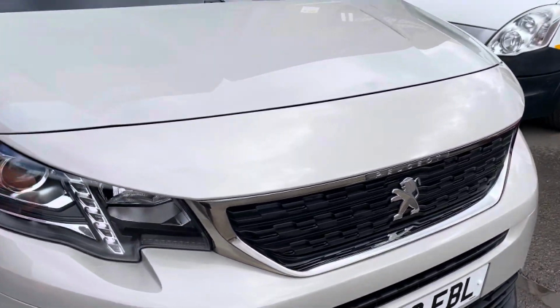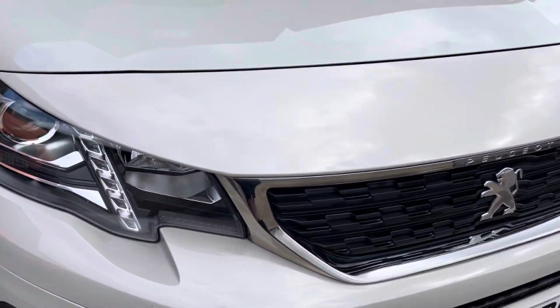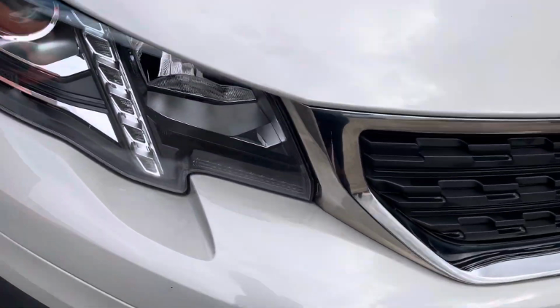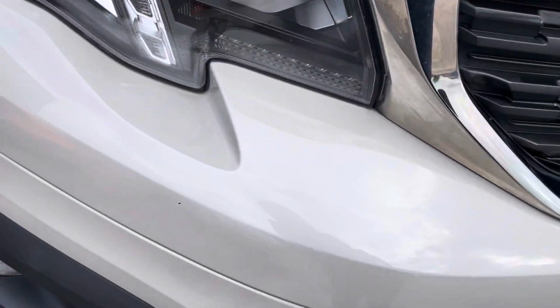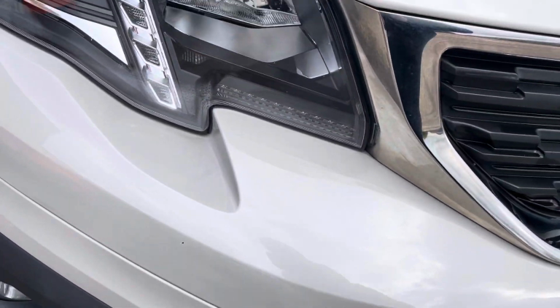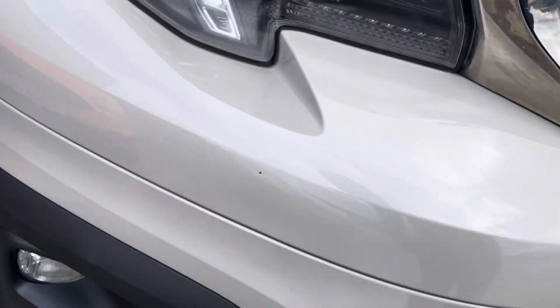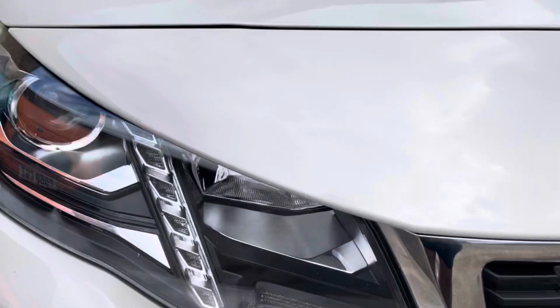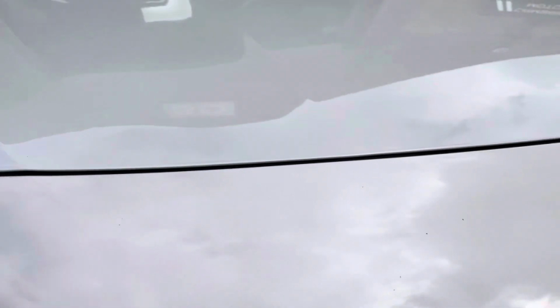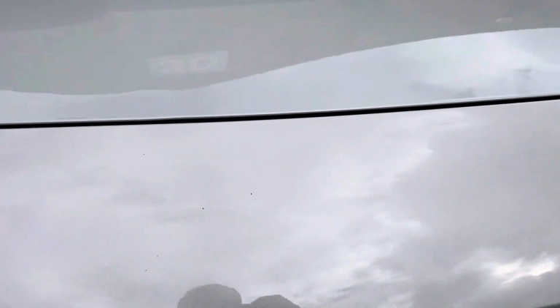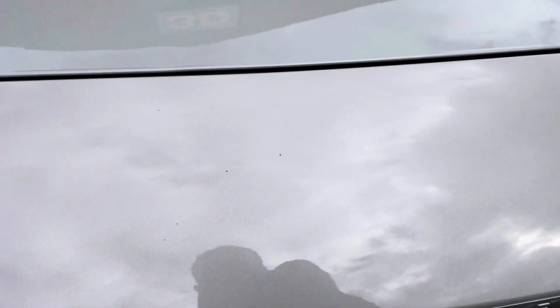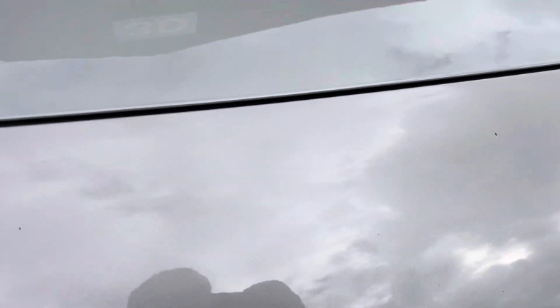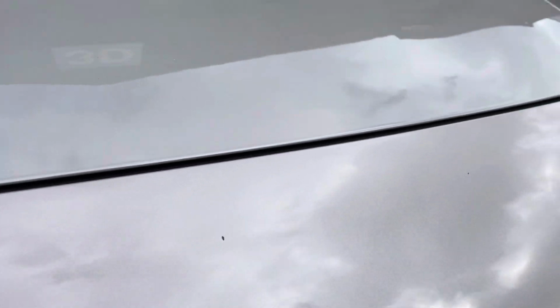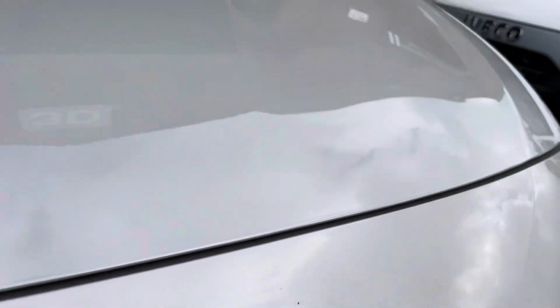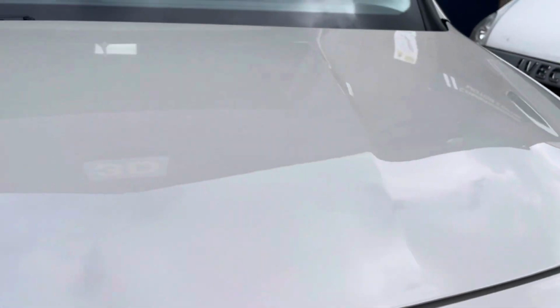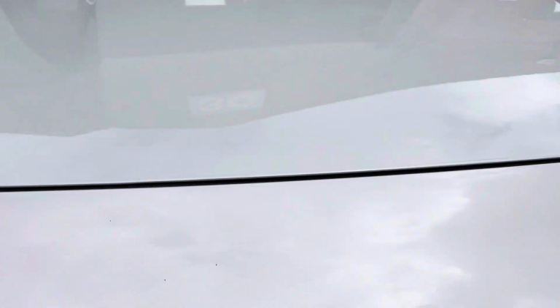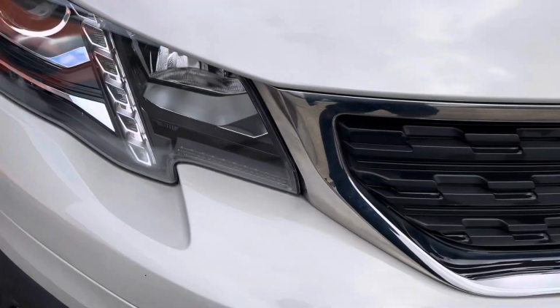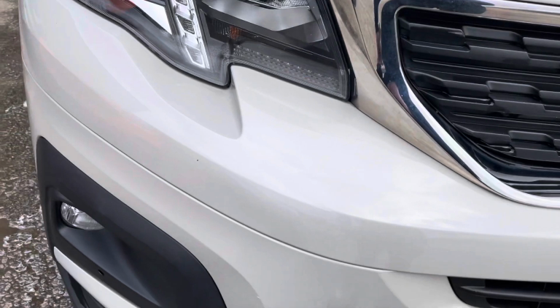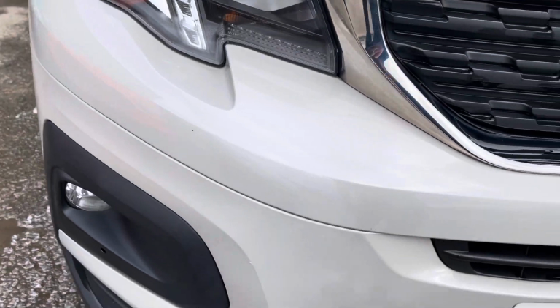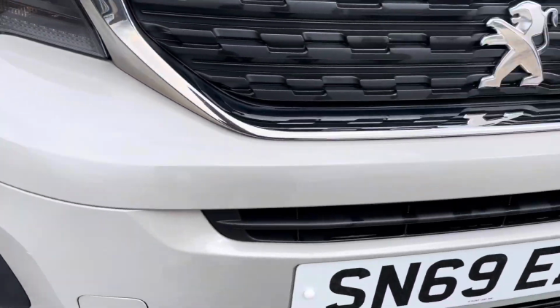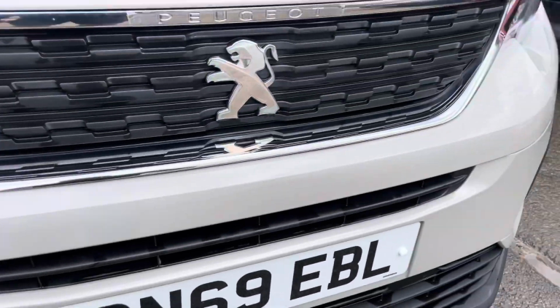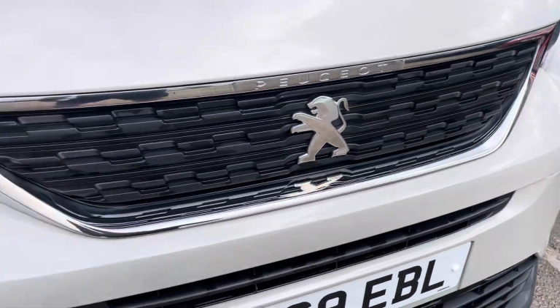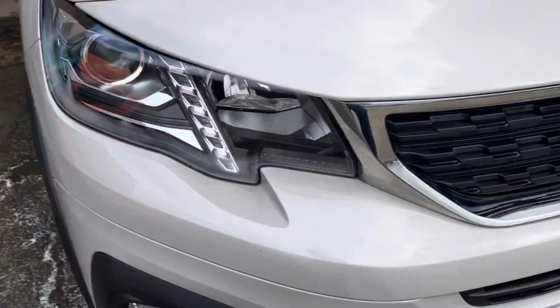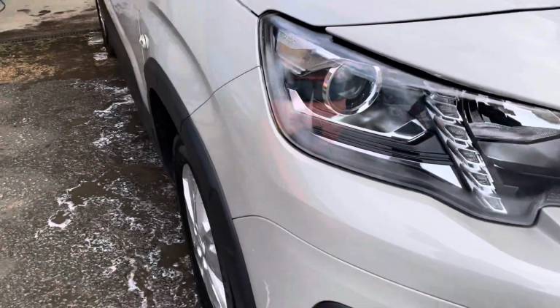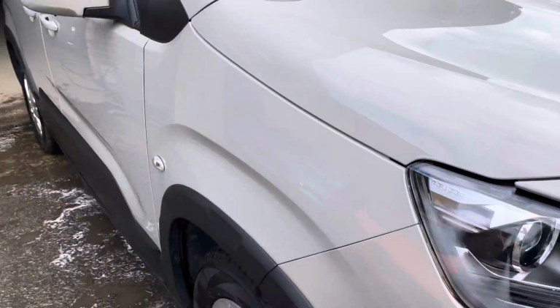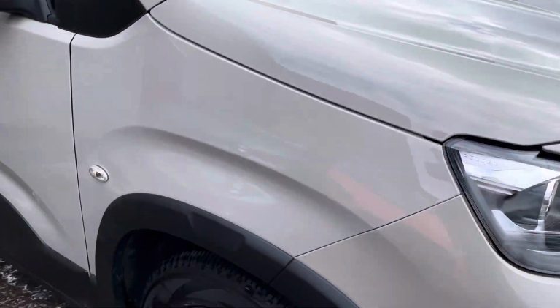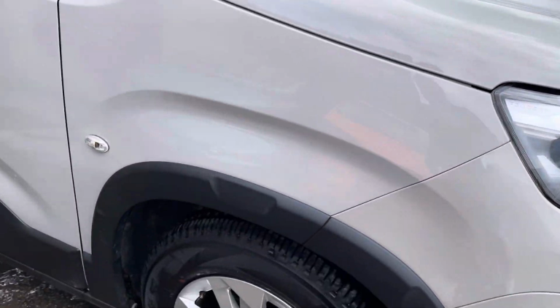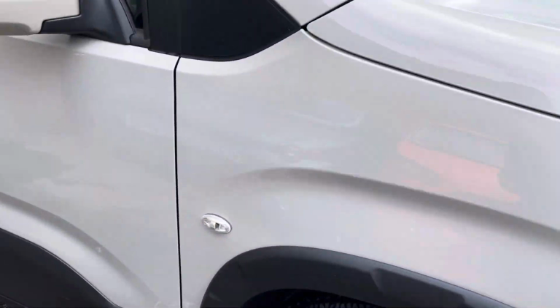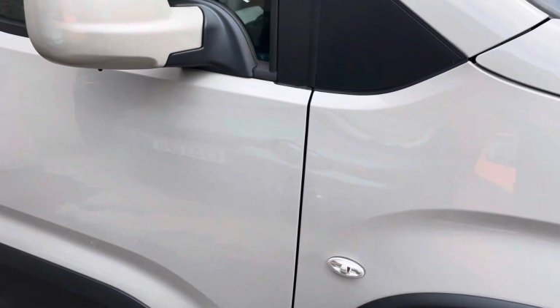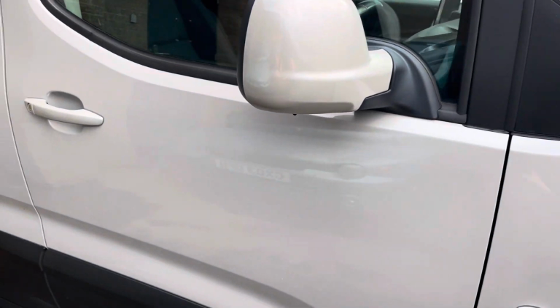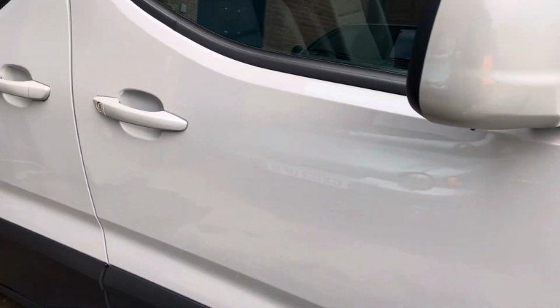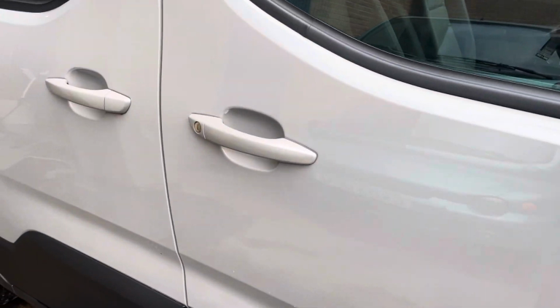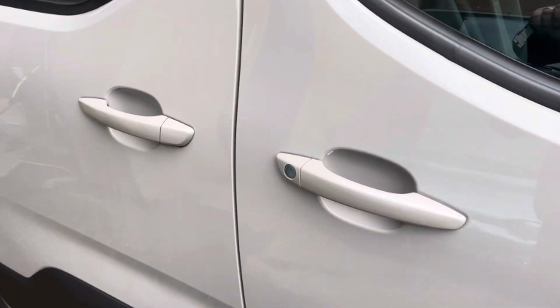Some very minor stuff which we'll show you as we go round — we're talking stone chip sizes. A couple of those on the front. We've got alloy wheels on this one and it's clearly been well cared for.